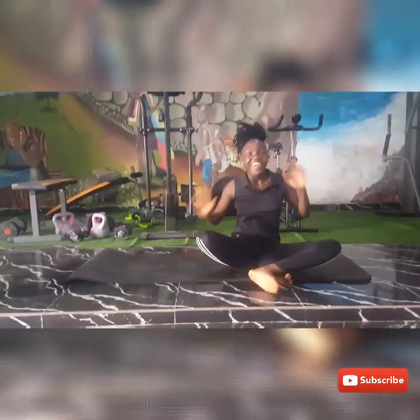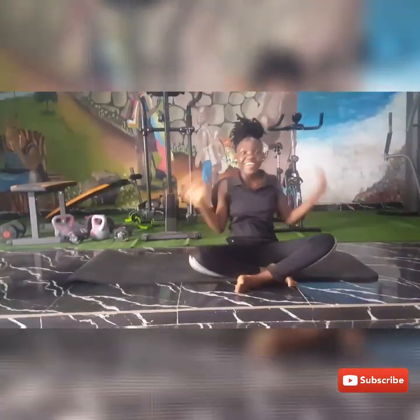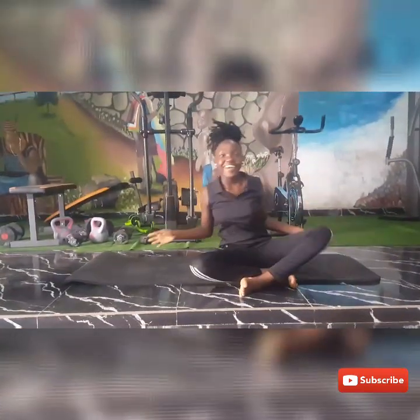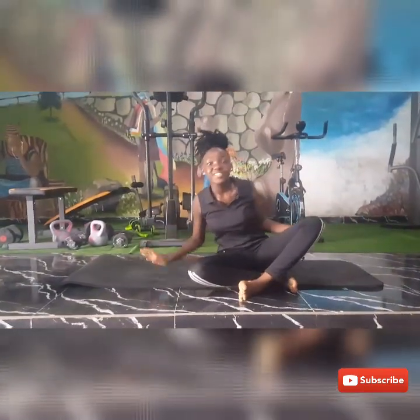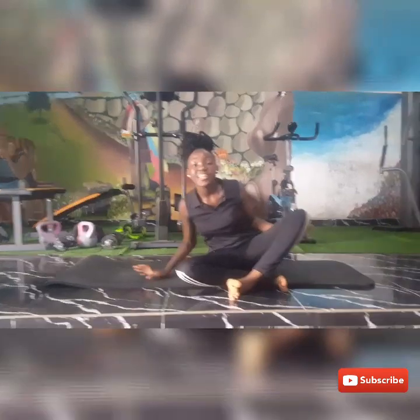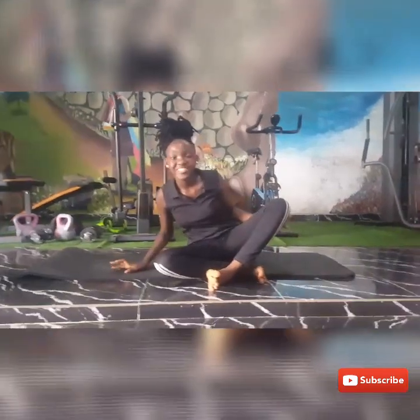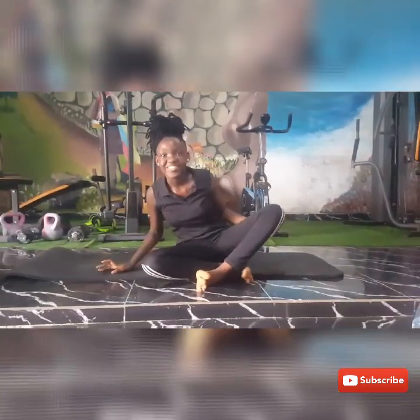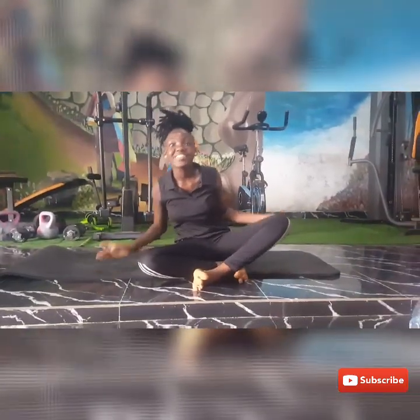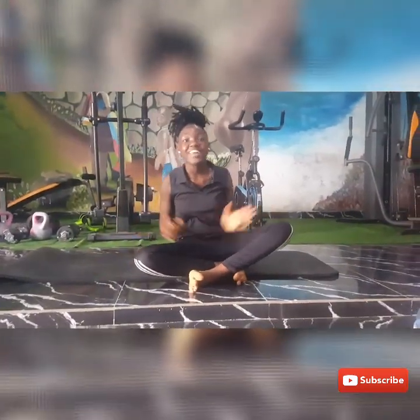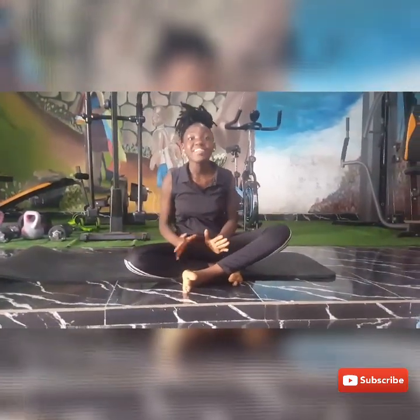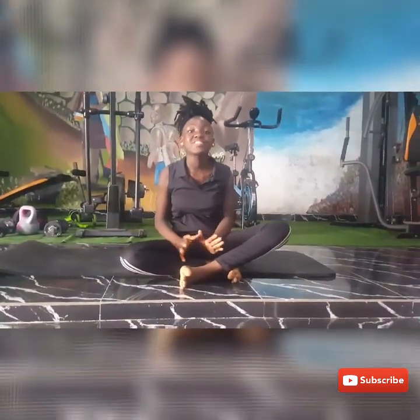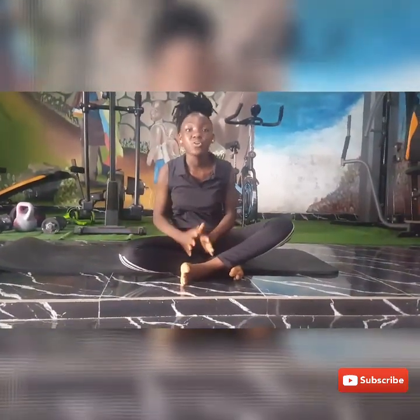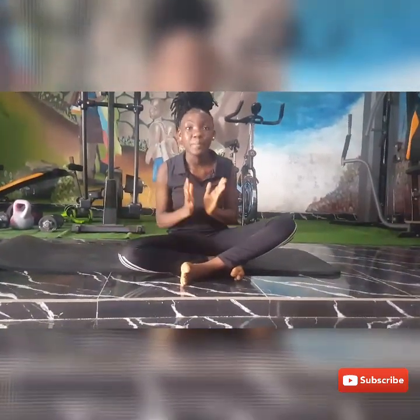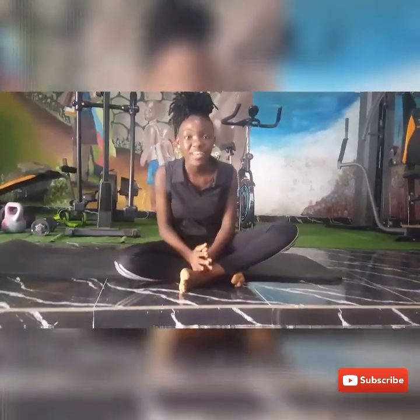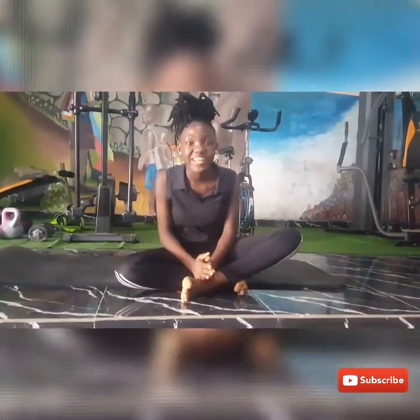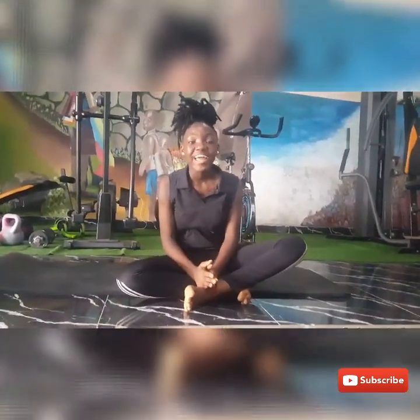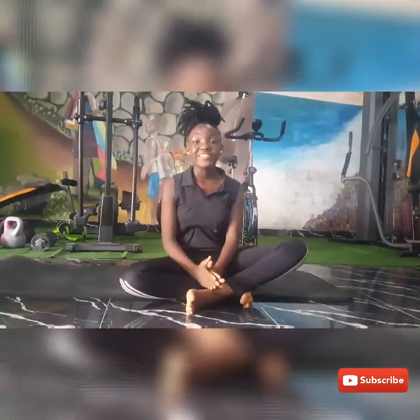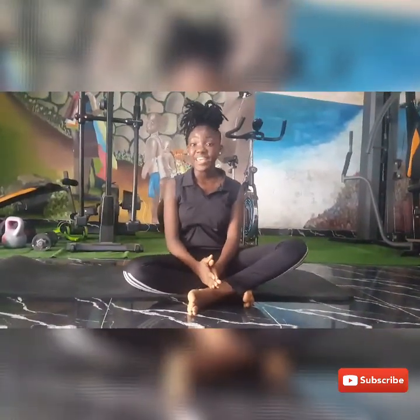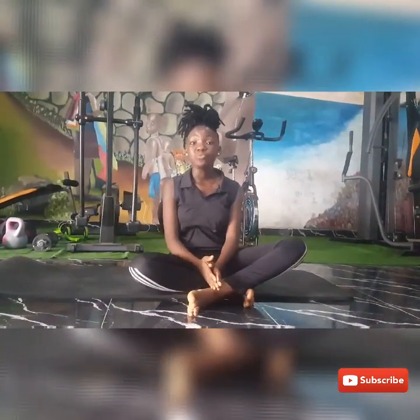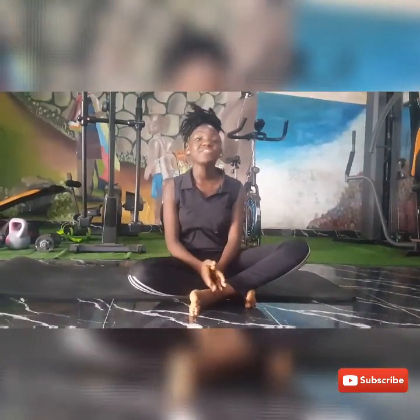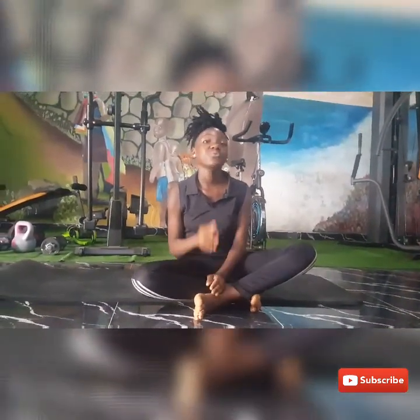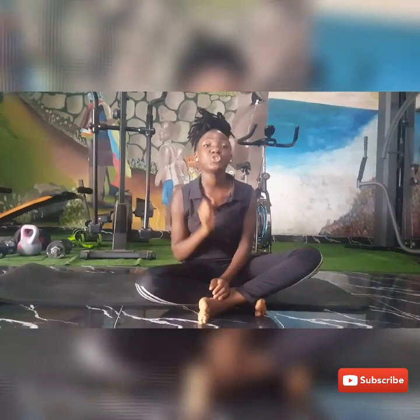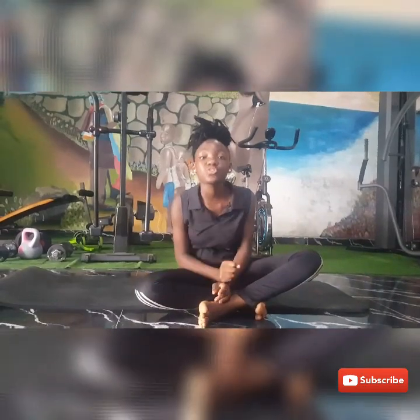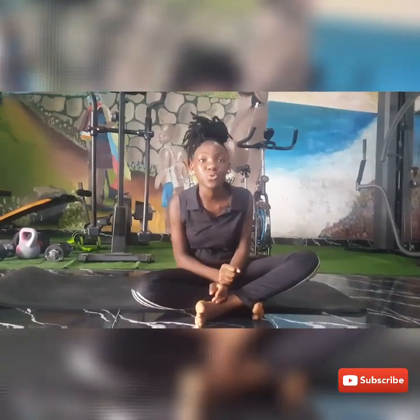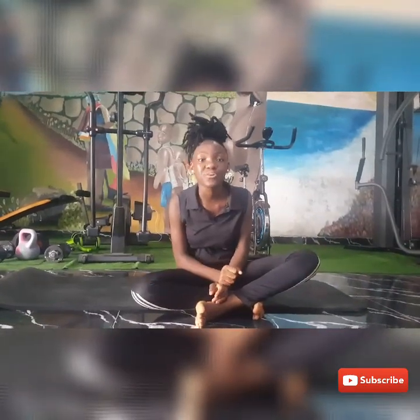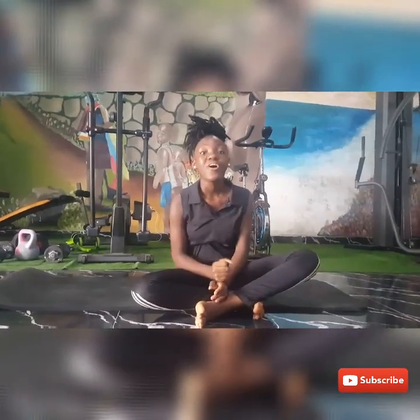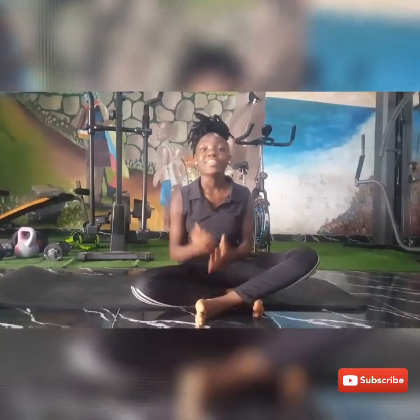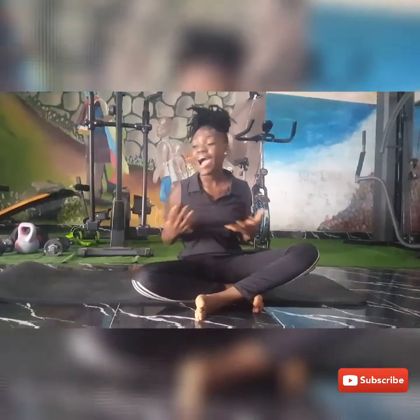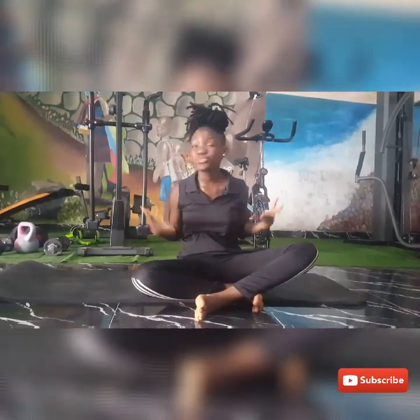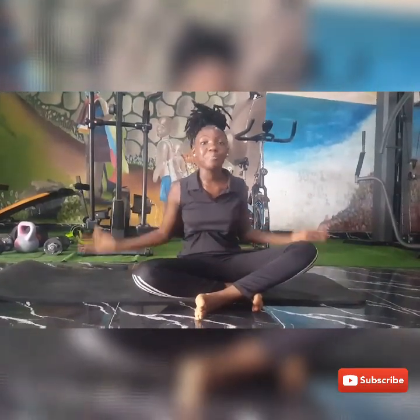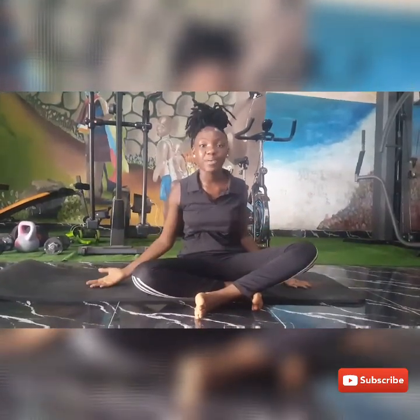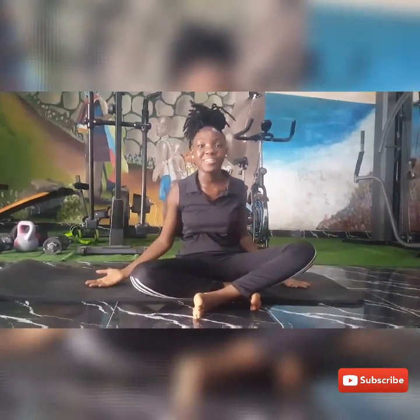Hey guys, see what I just did? That is called a back bend, and today I will be giving you a short tutorial on how to do a back bend.